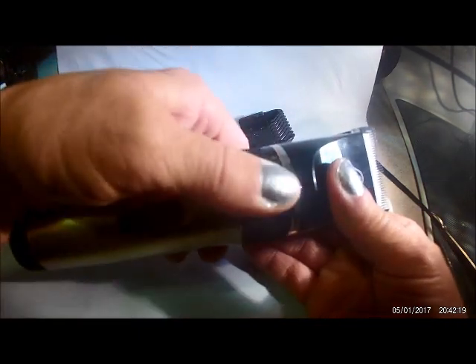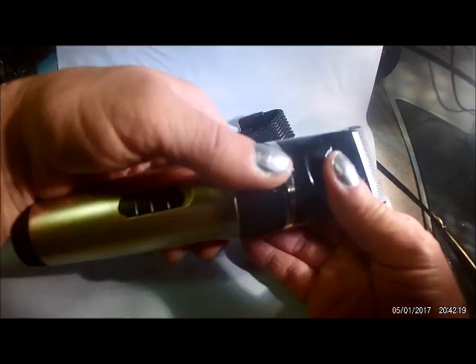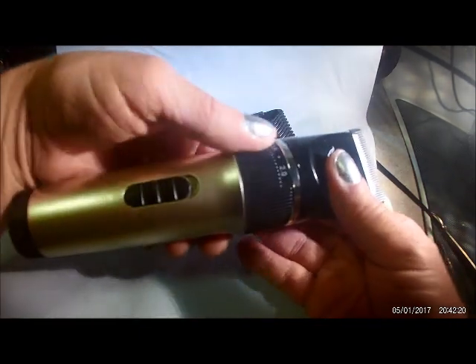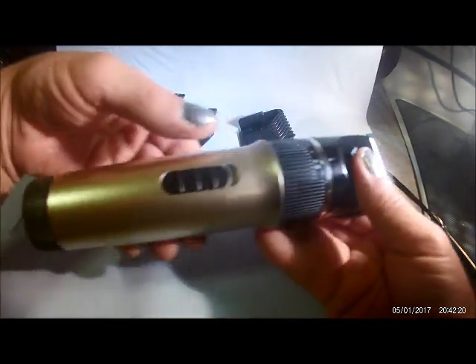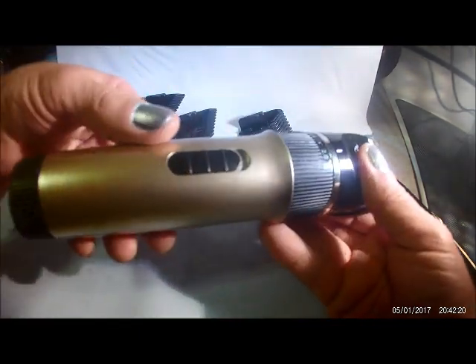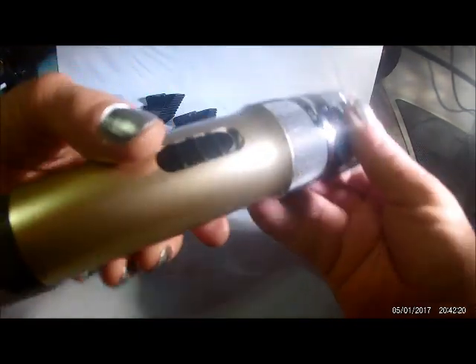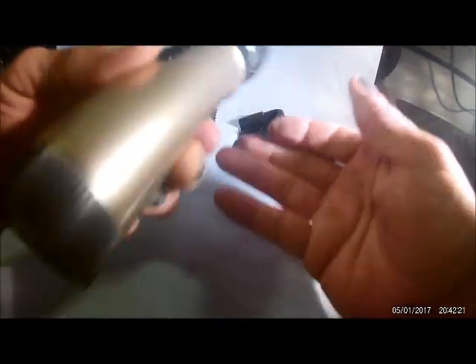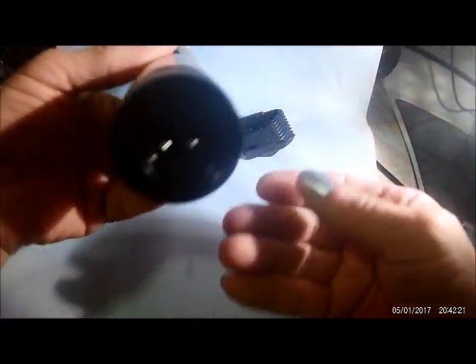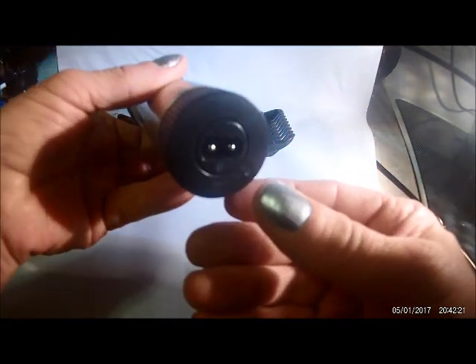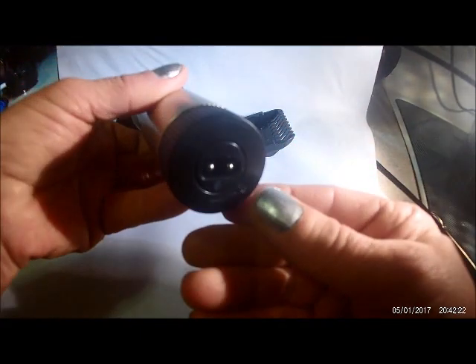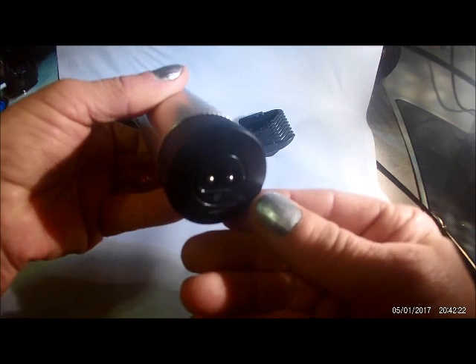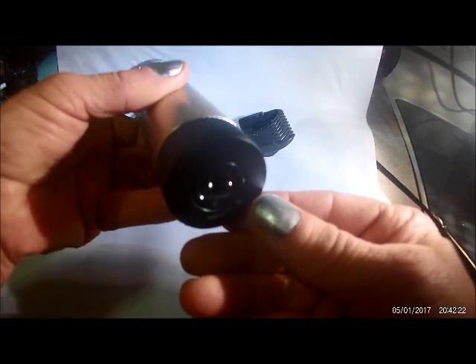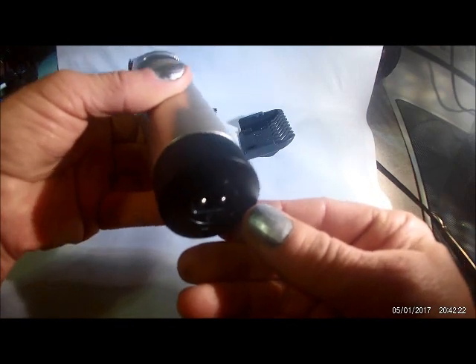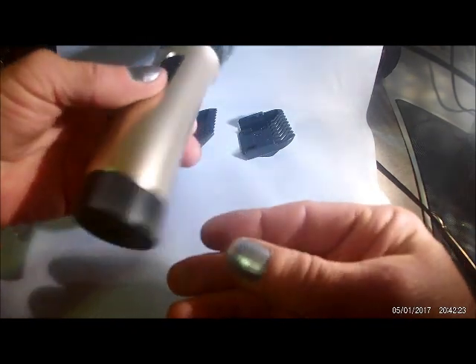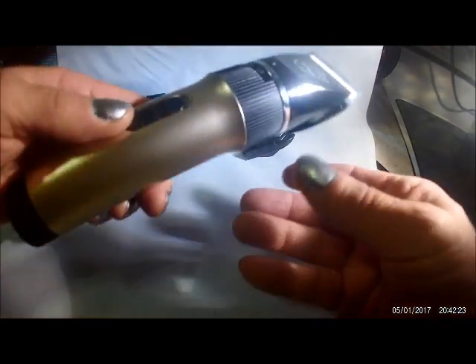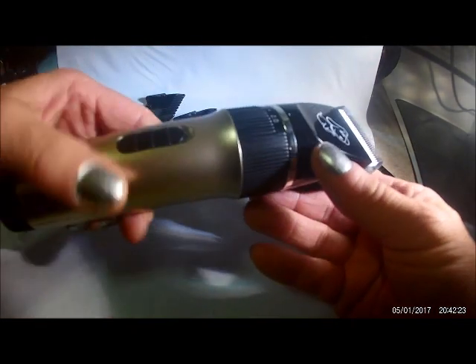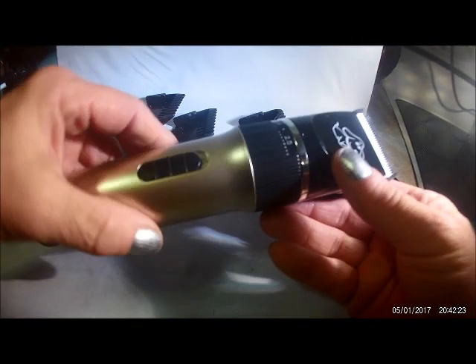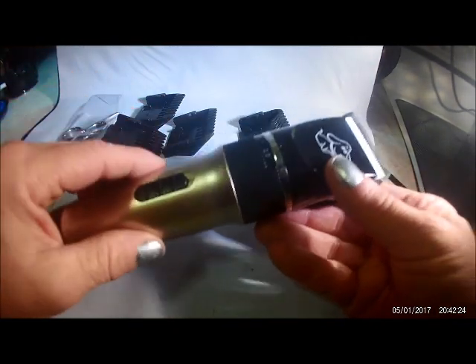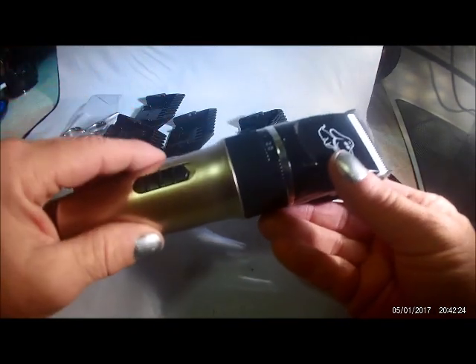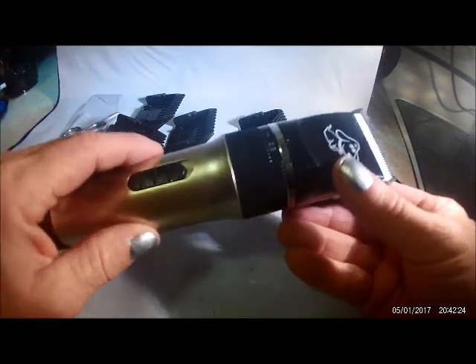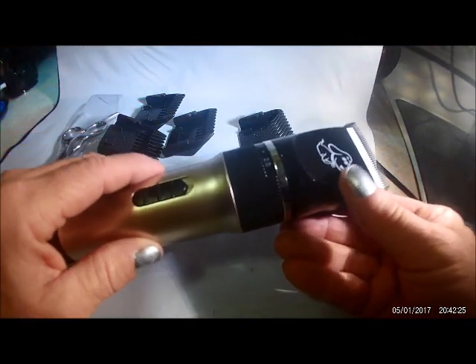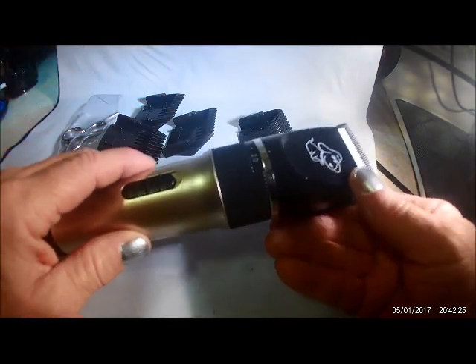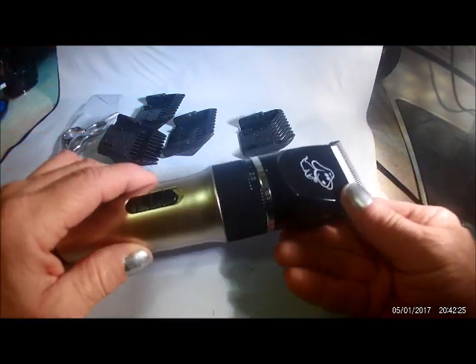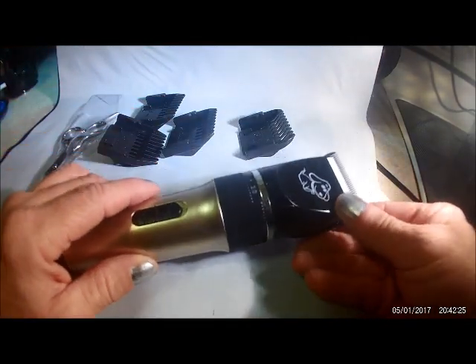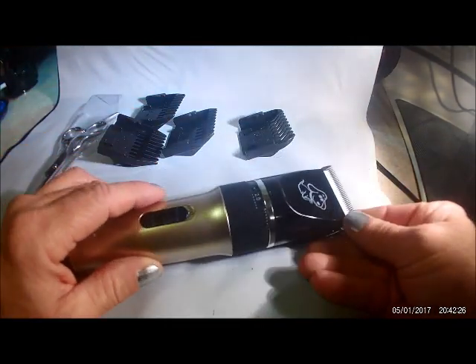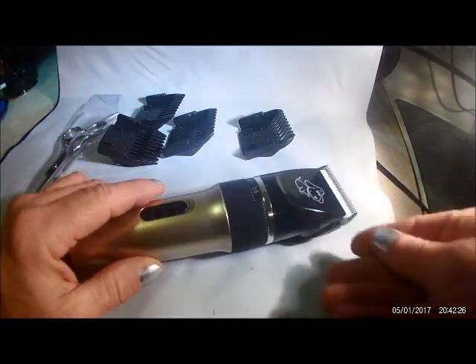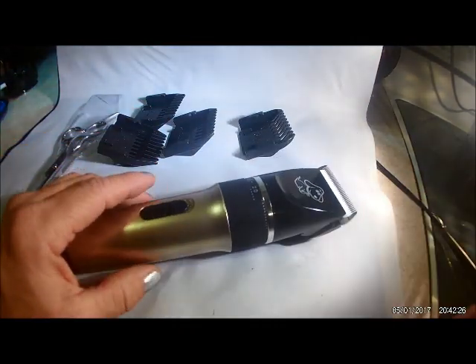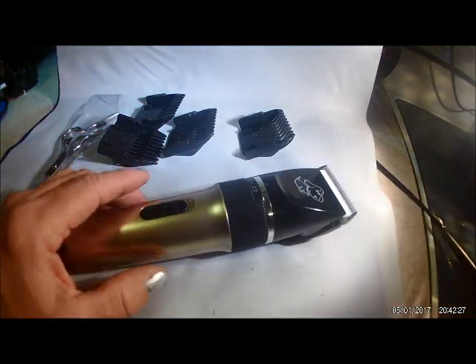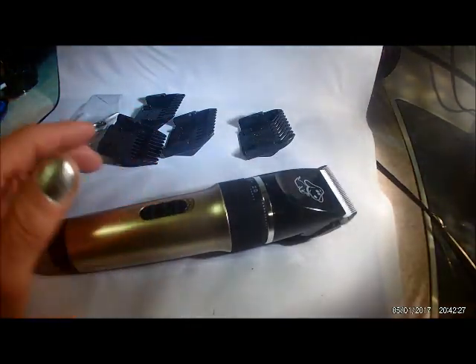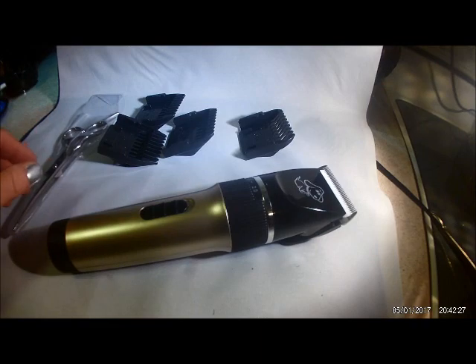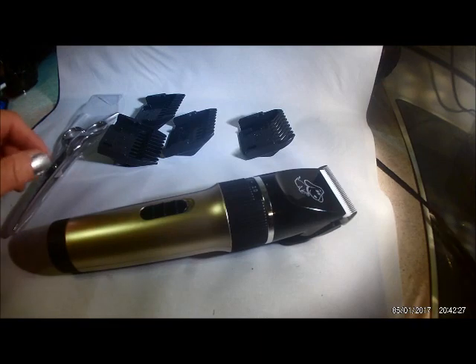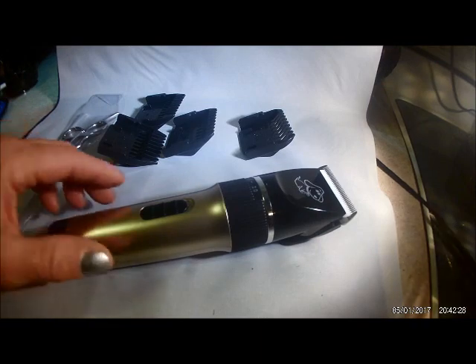Very, very simple to change. Completely rechargeable, so no cords, which is great because the puppy gets me in all sorts of interesting positions.